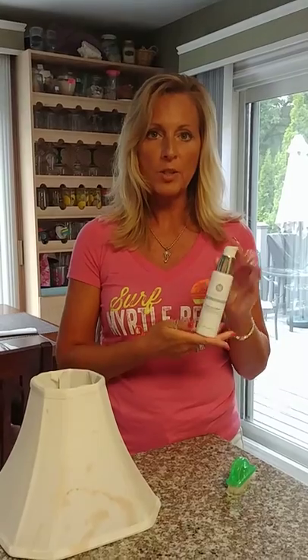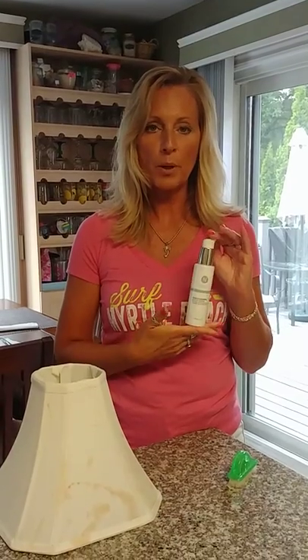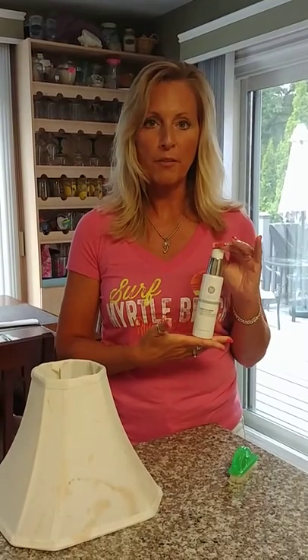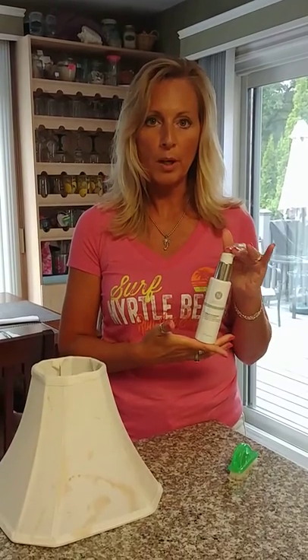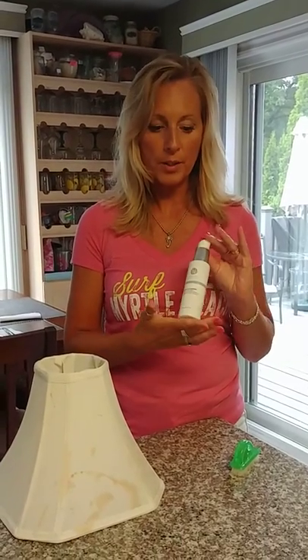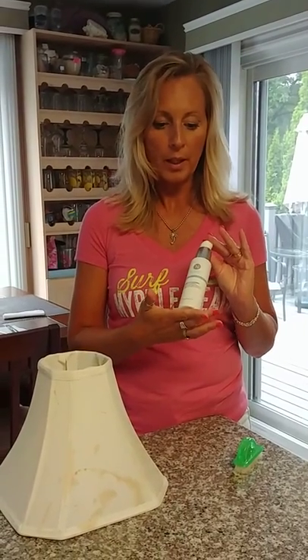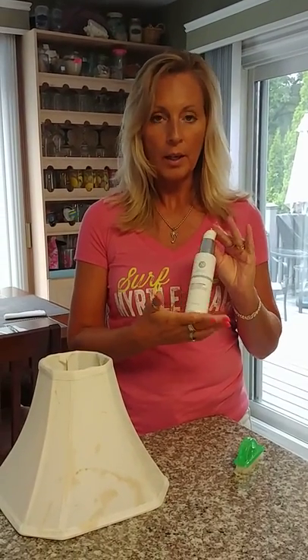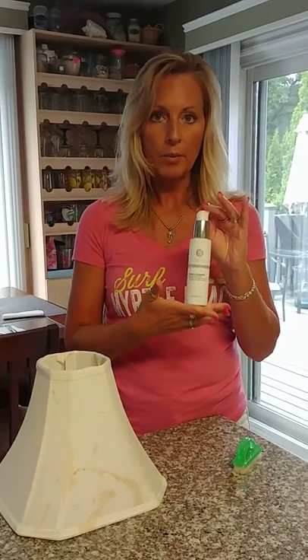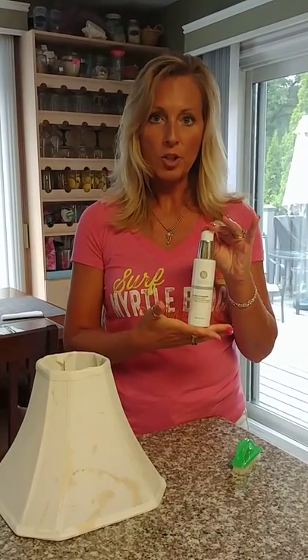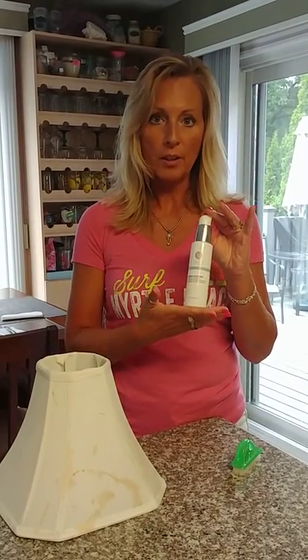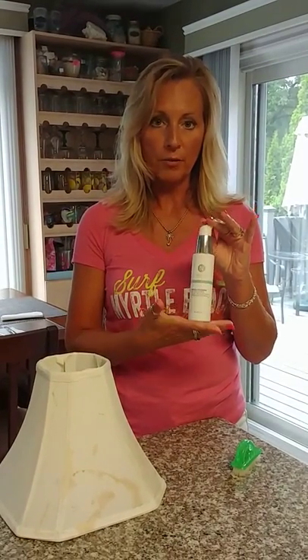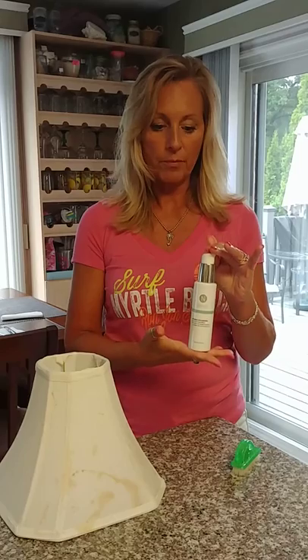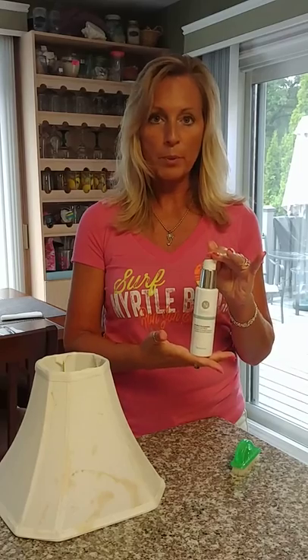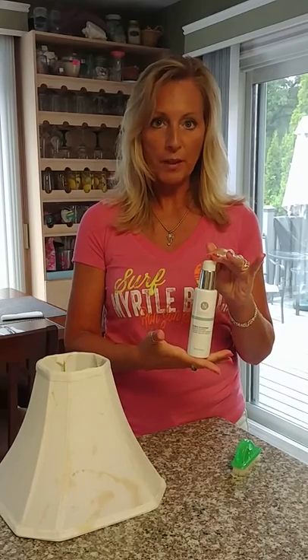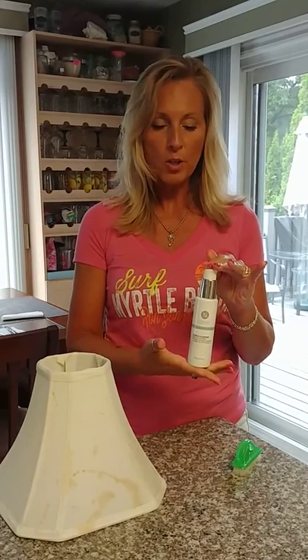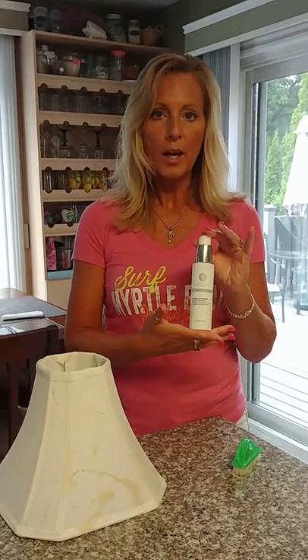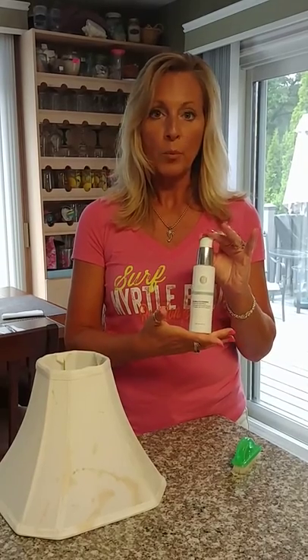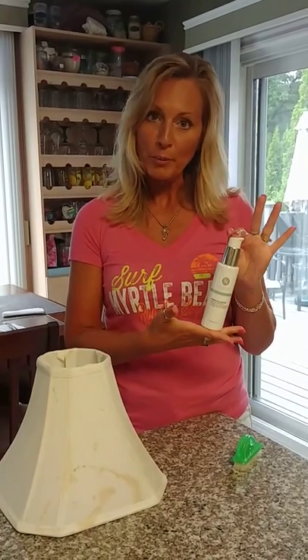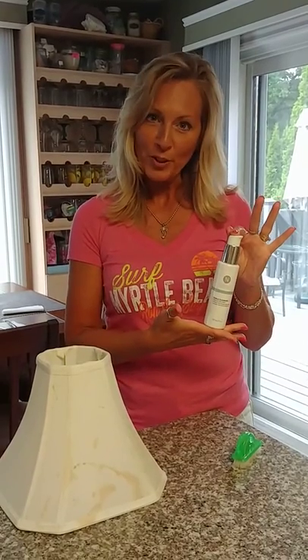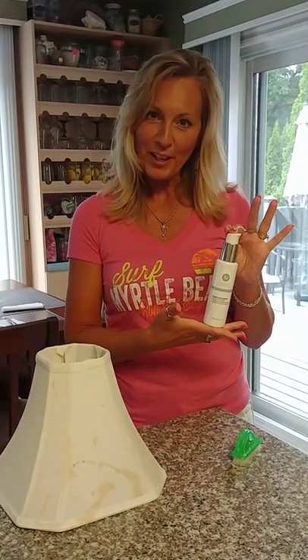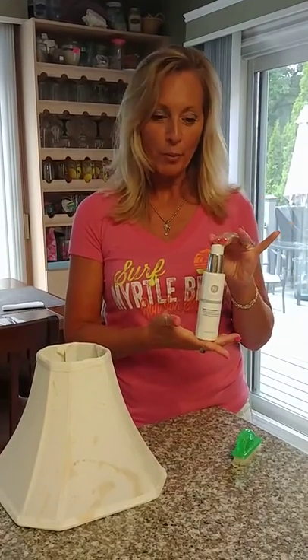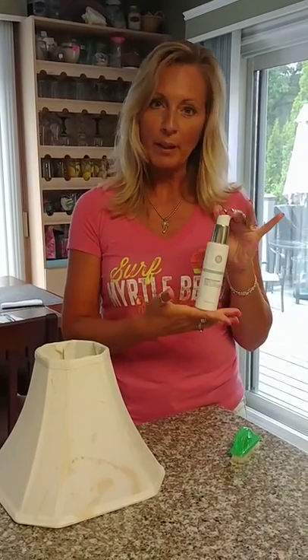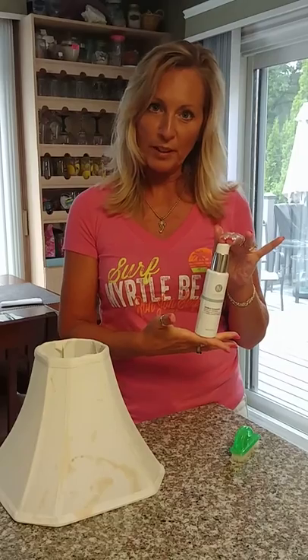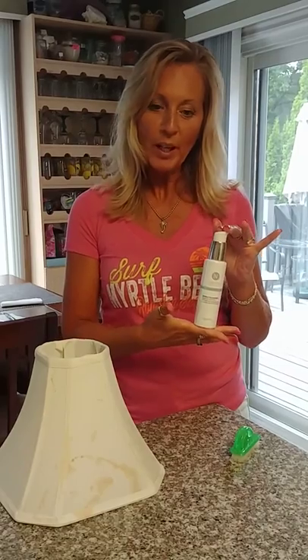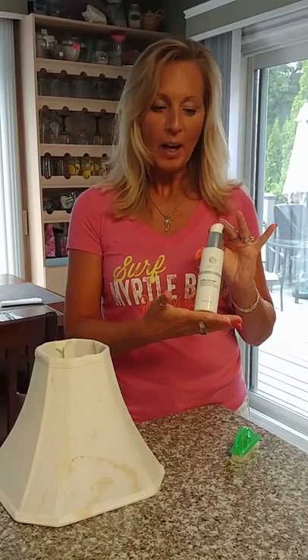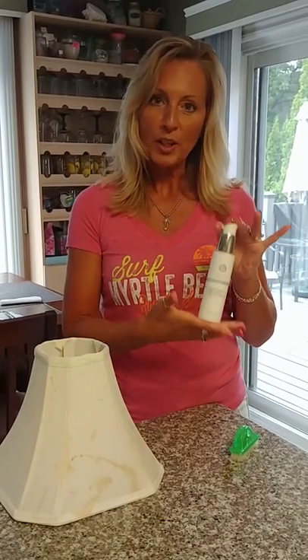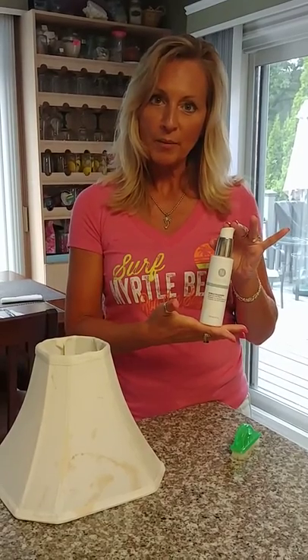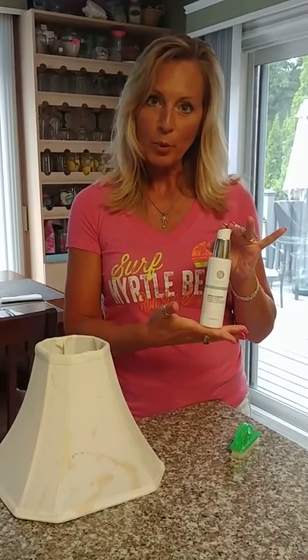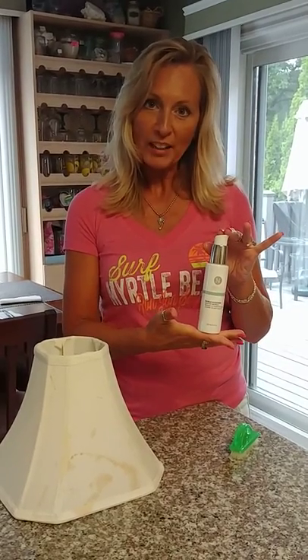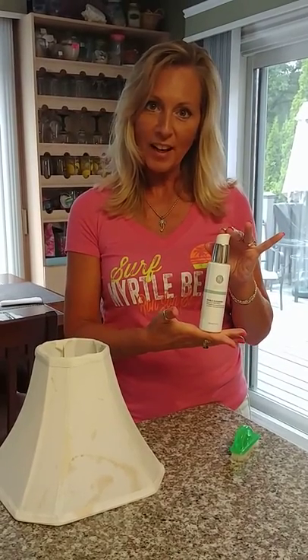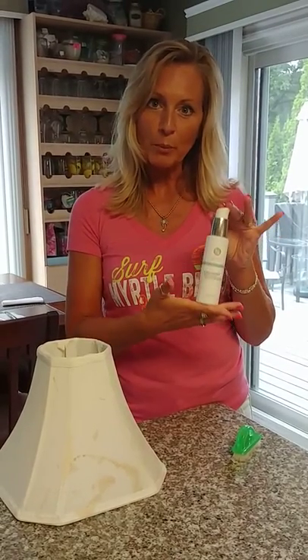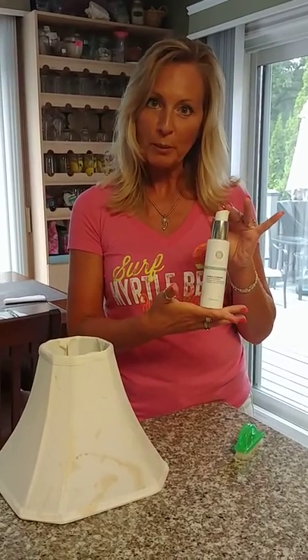Today we have one of my favorite products, the Double Action Botanical Face Wash, and we are going to put it to the test. If you remember in my other video, we took a sports jacket and removed lipstick and grime from it.